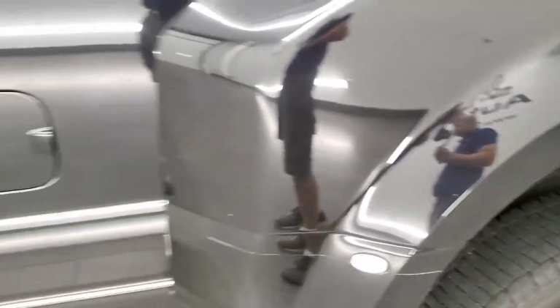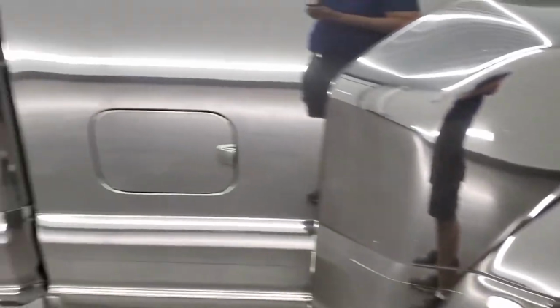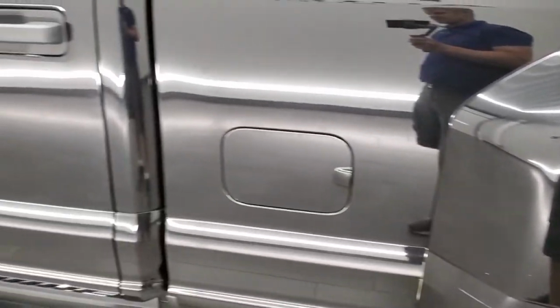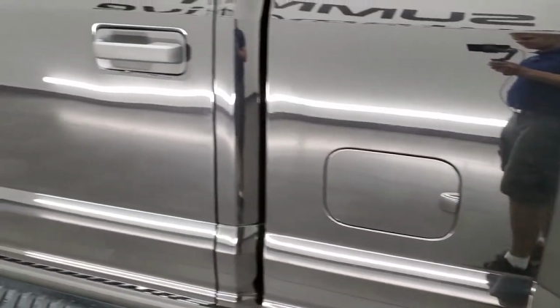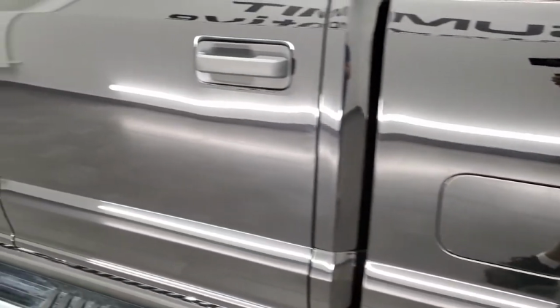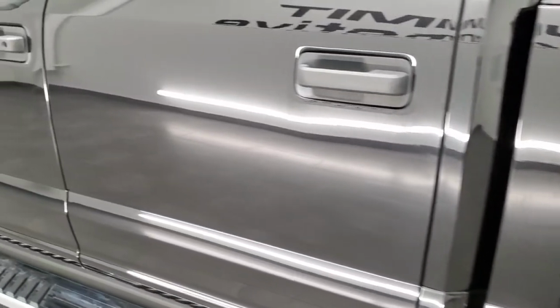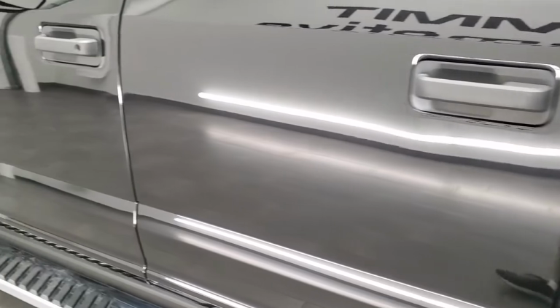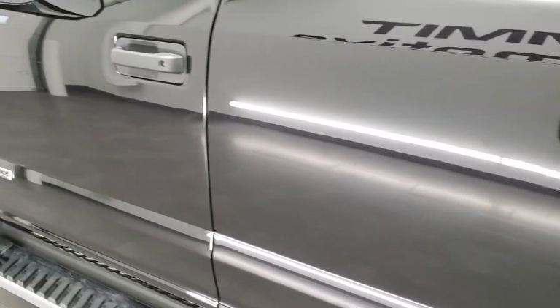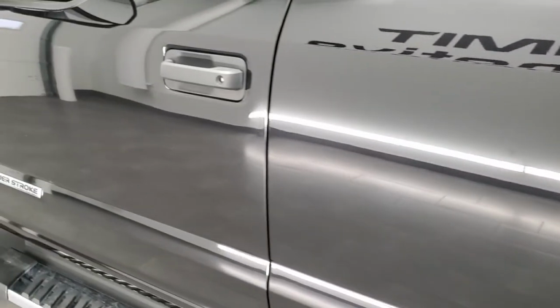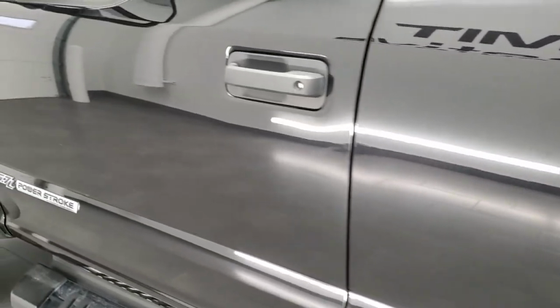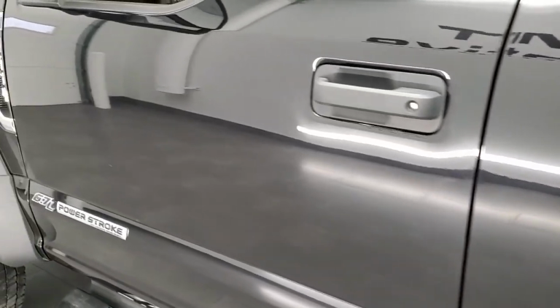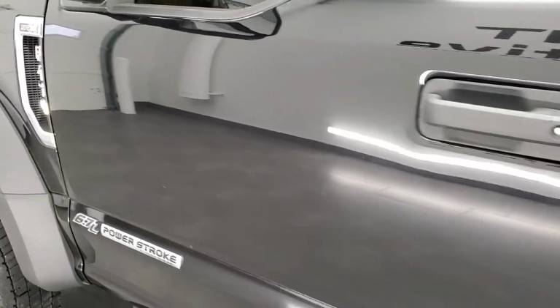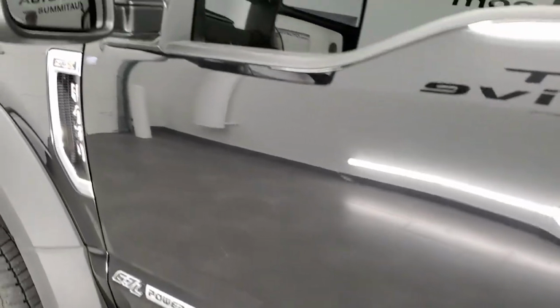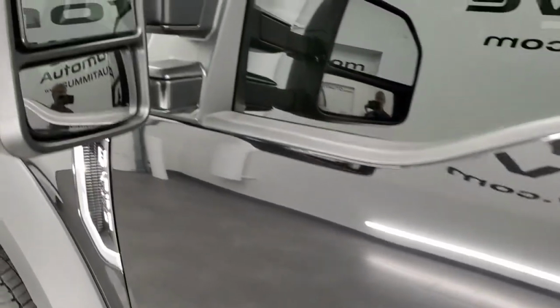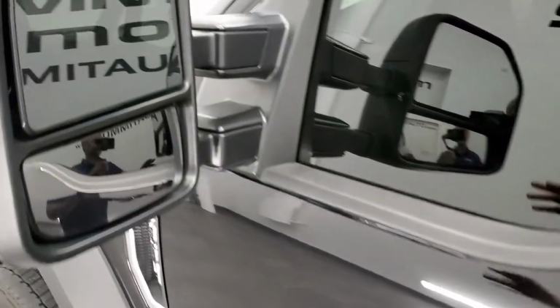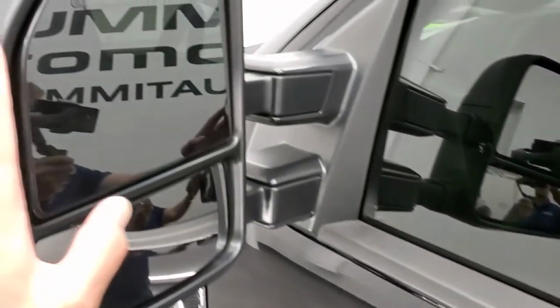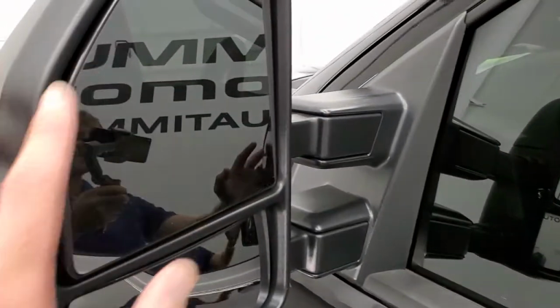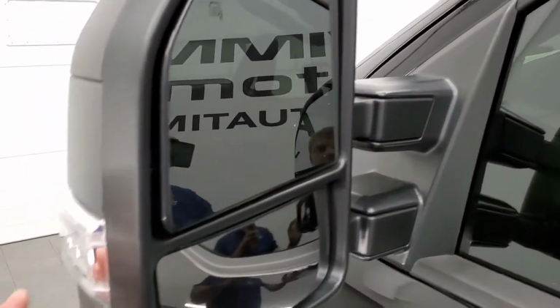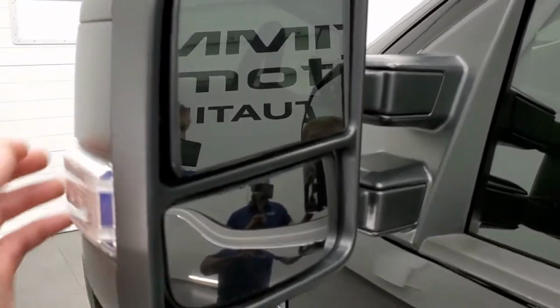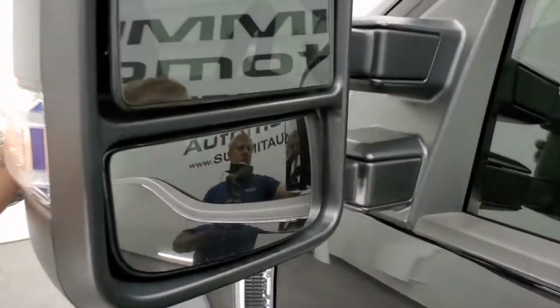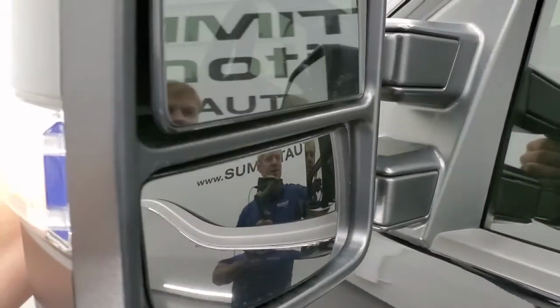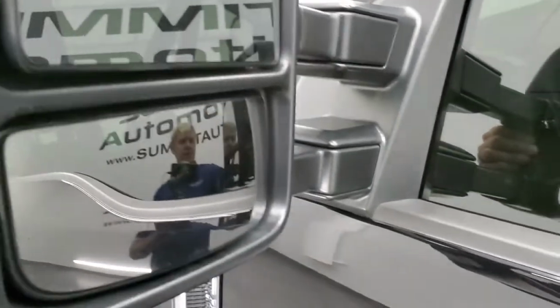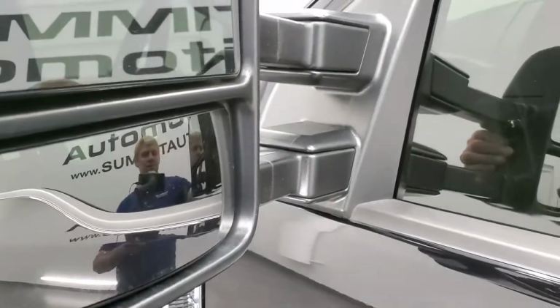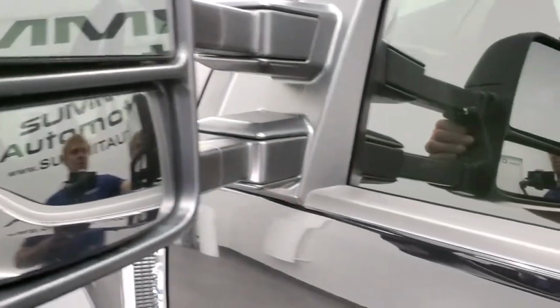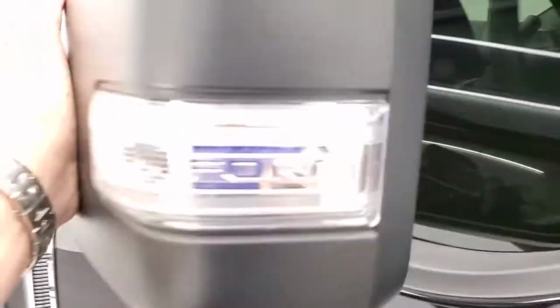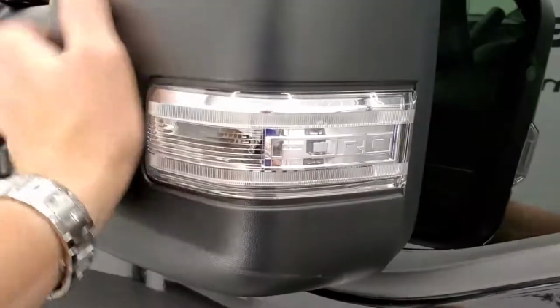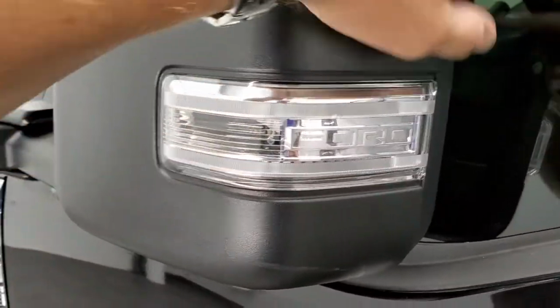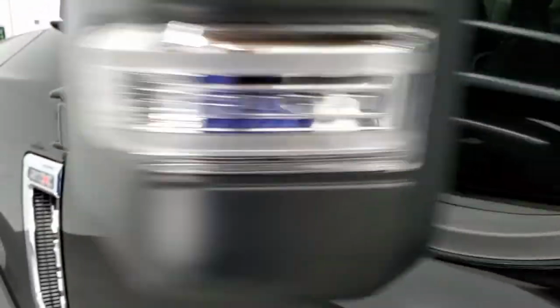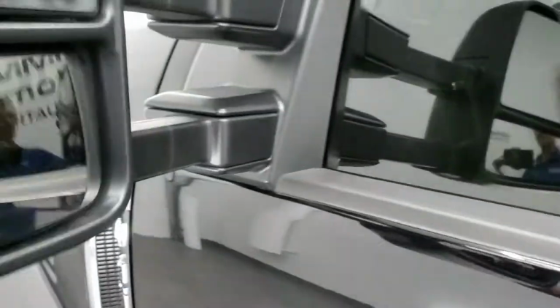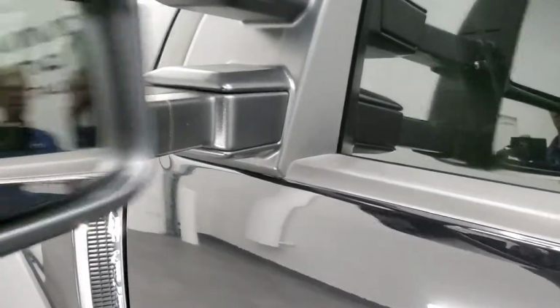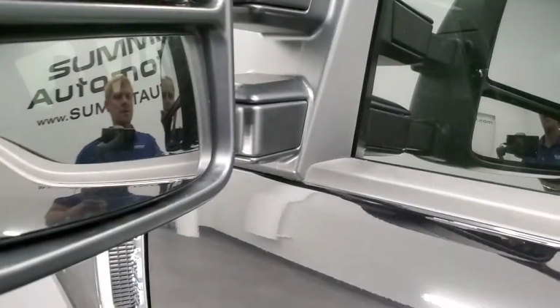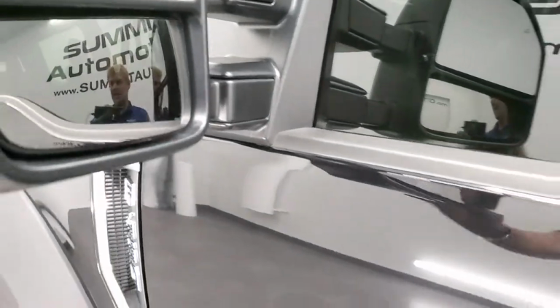Down the rest of the side of the truck looks really good — no dents or dings on the doors. It does come with the telescopic tow mirrors. They're heated, with built-in directional signals, they do telescope out, and they fold in manually.